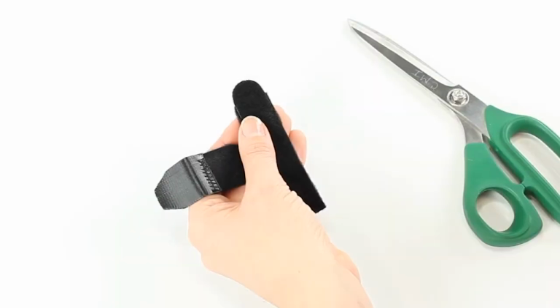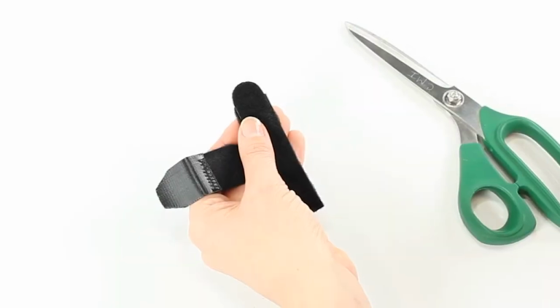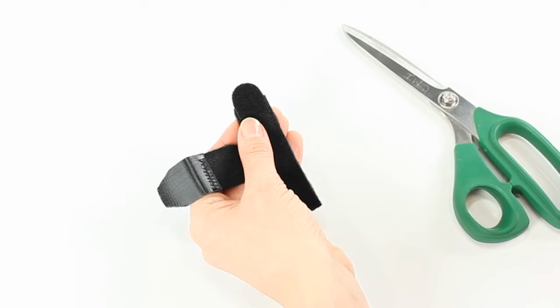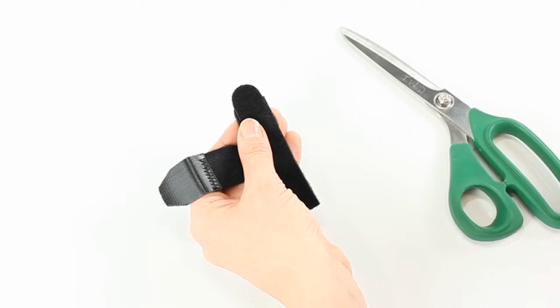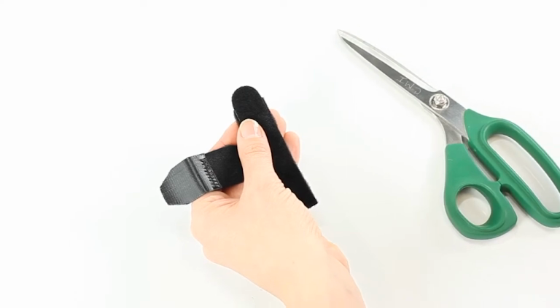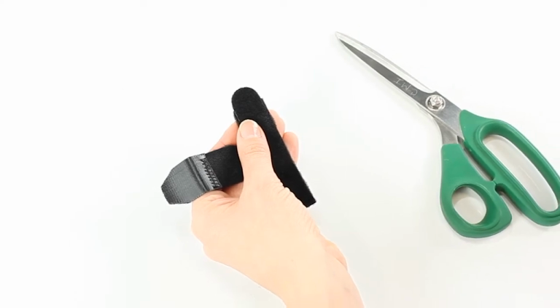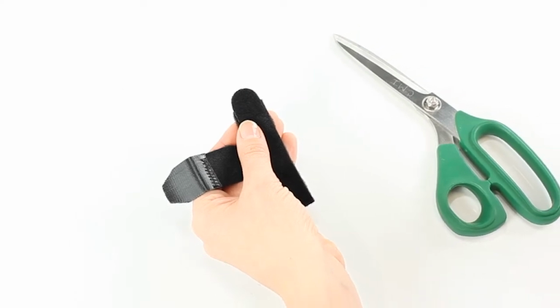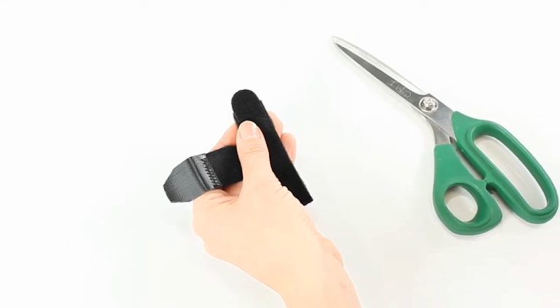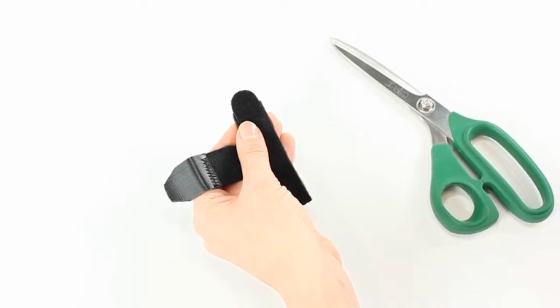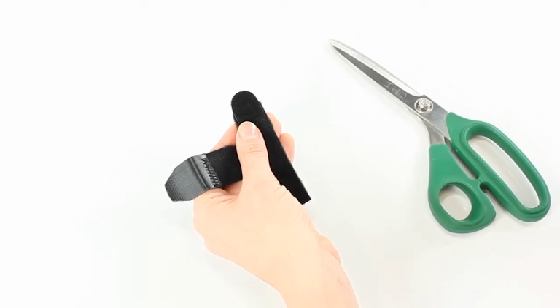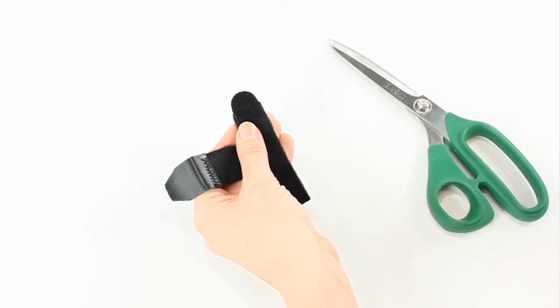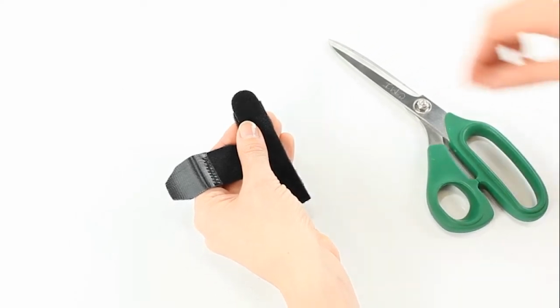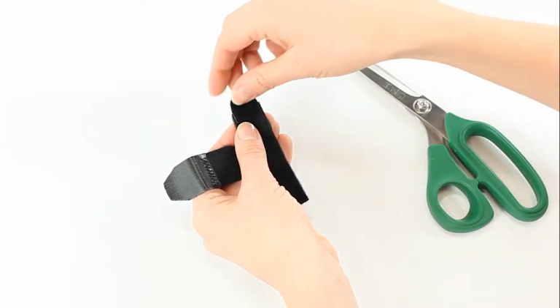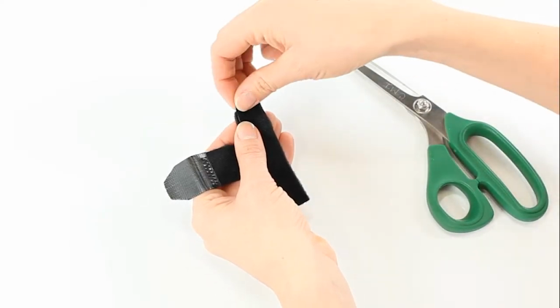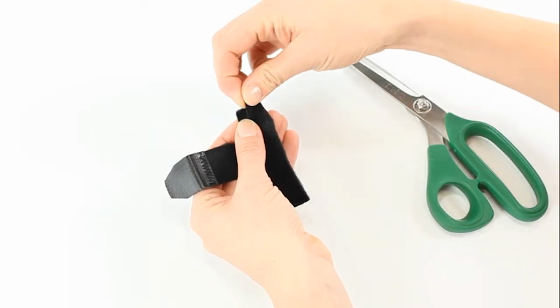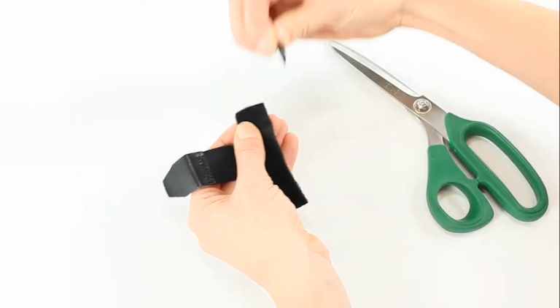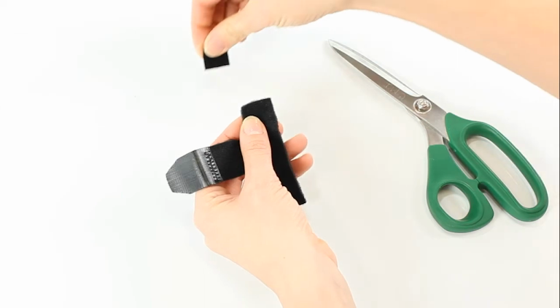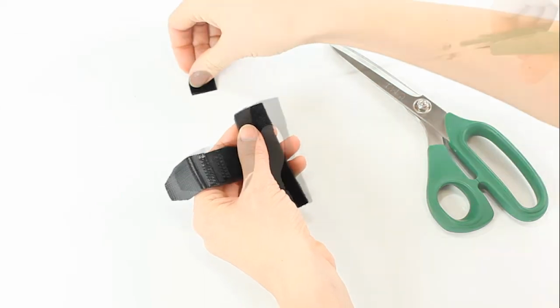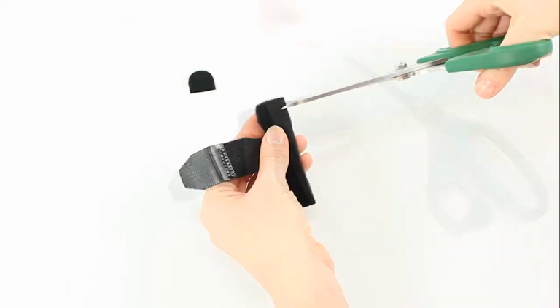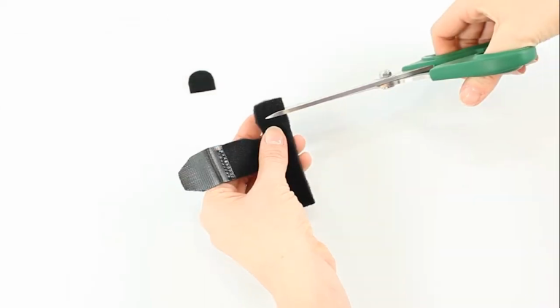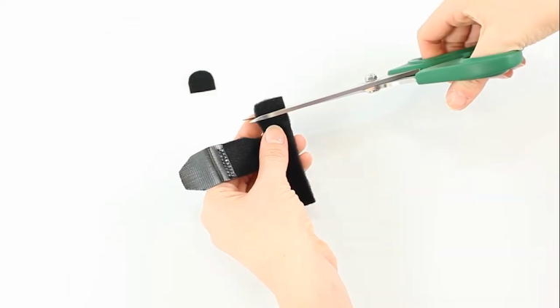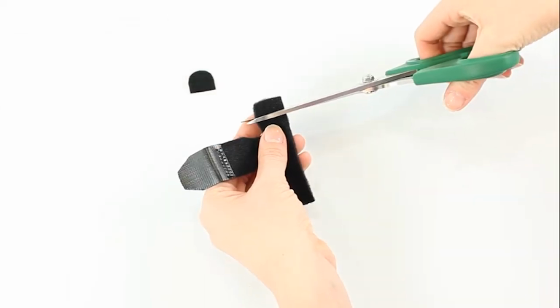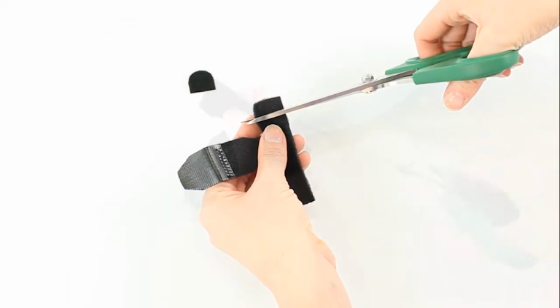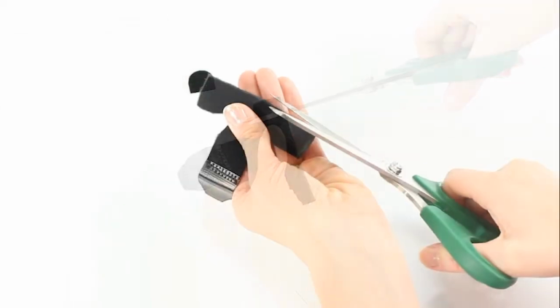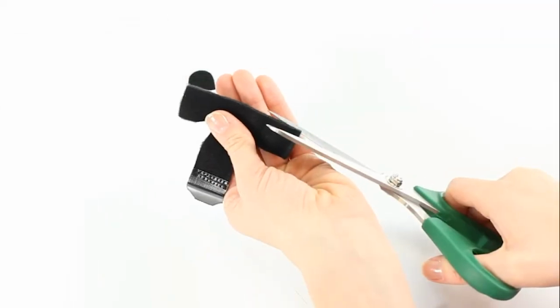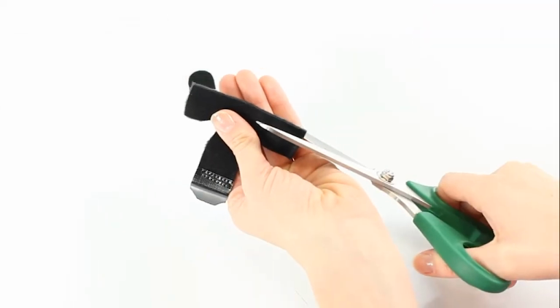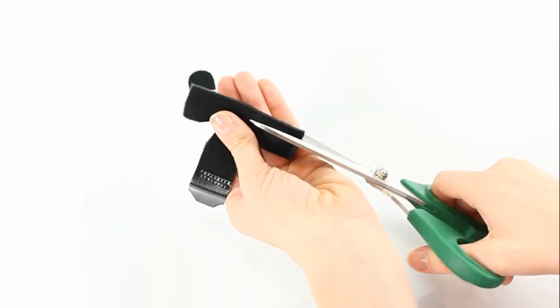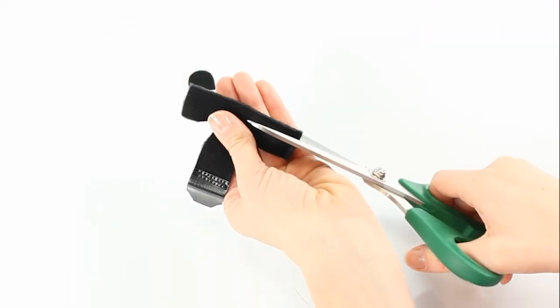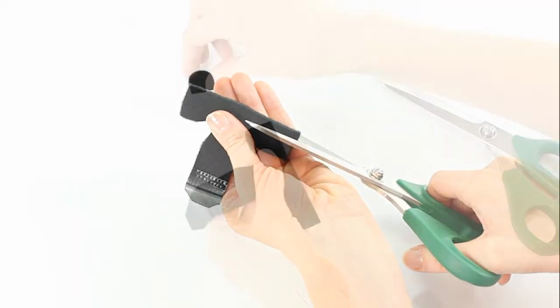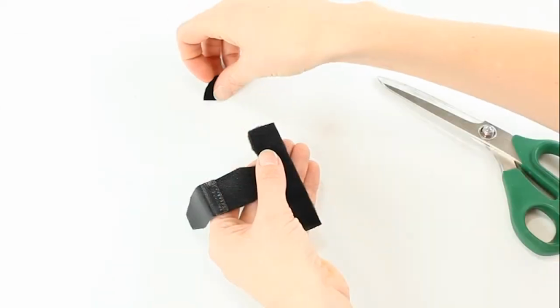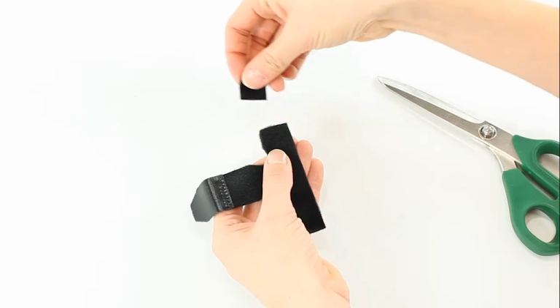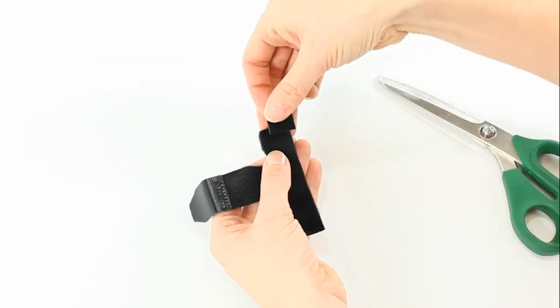The strap may be trimmed to your desired length and width to comfortably fit around your toe. Remove the Velcro tab, cut both sides as needed, and reattach.